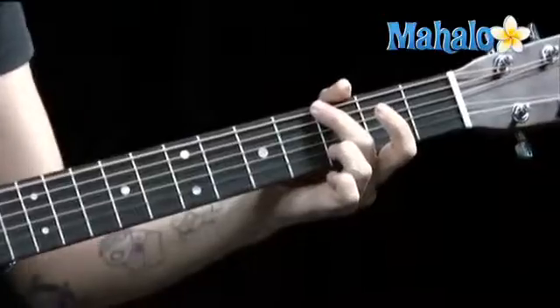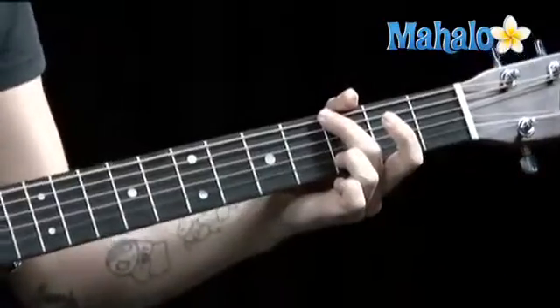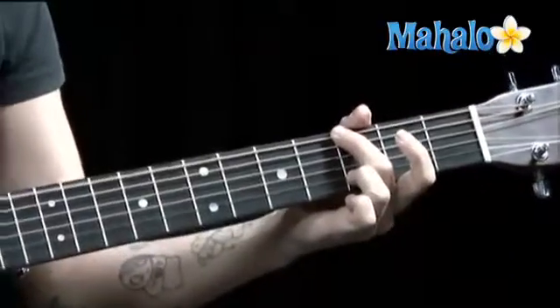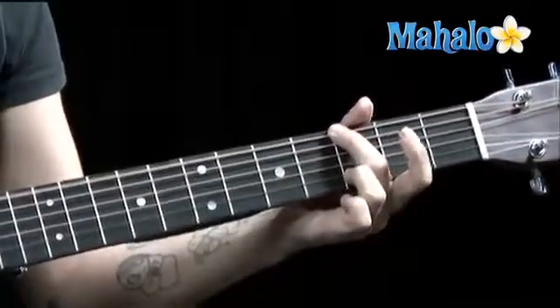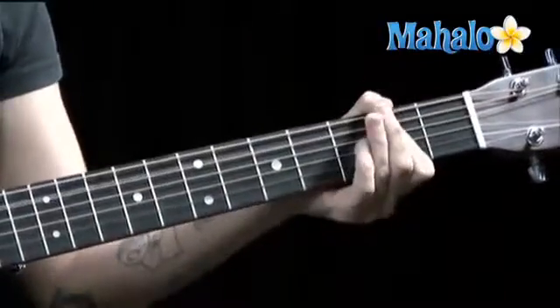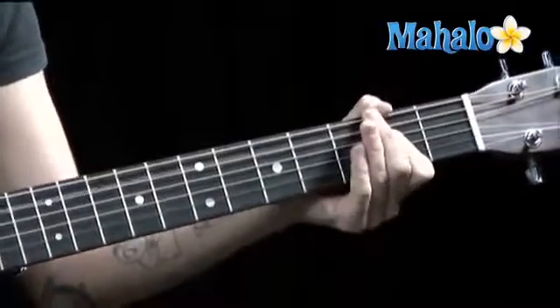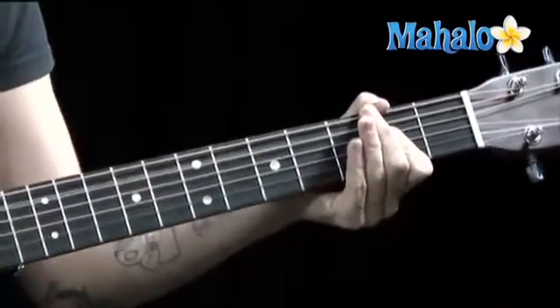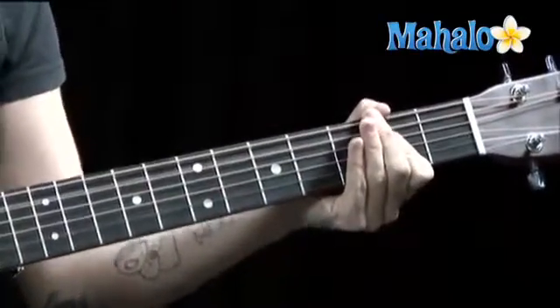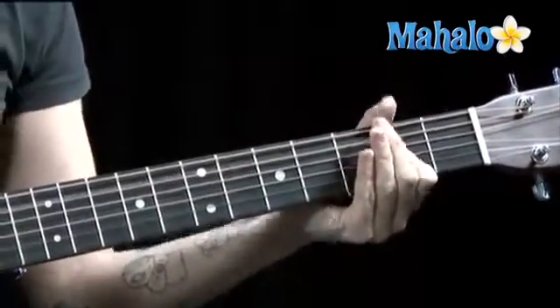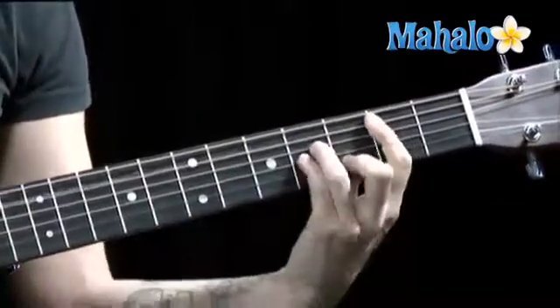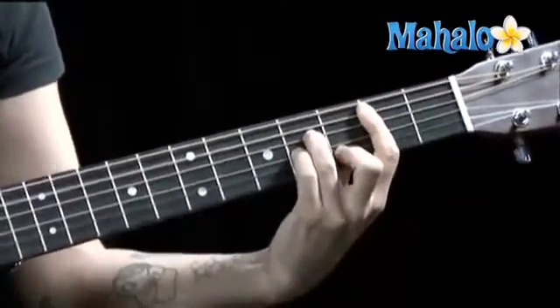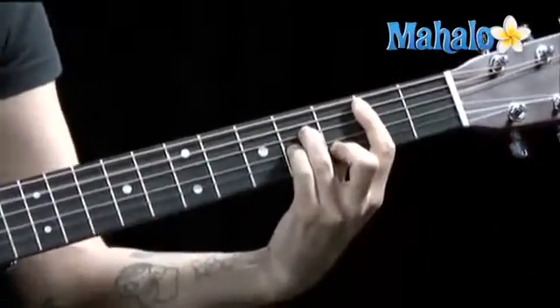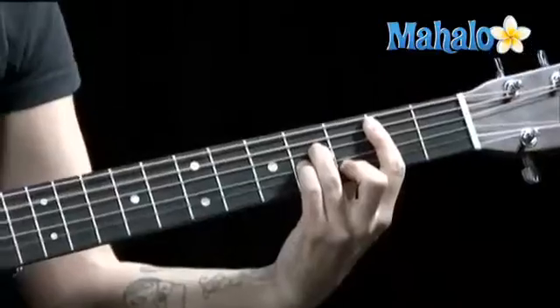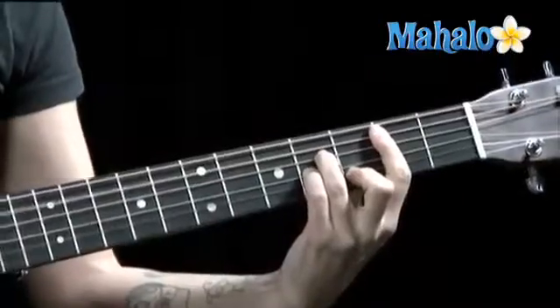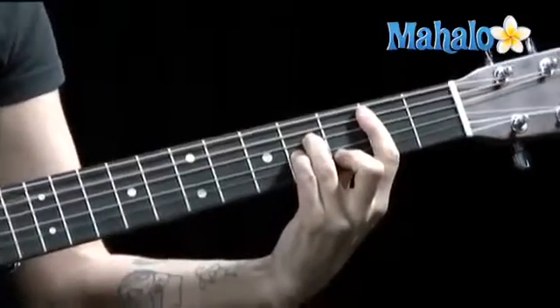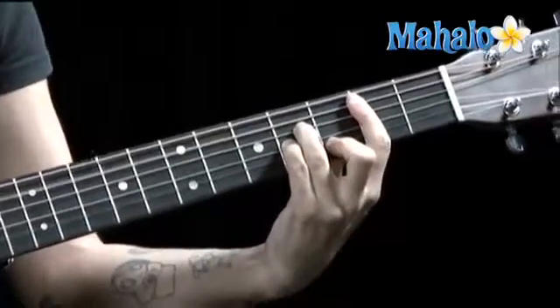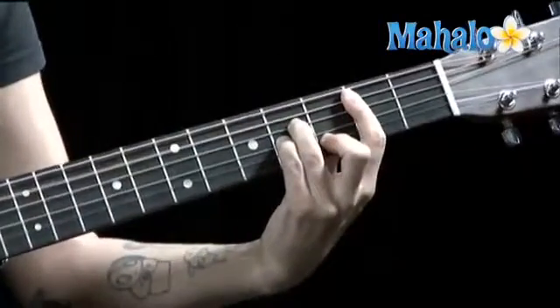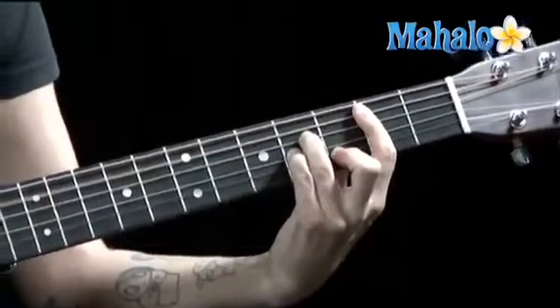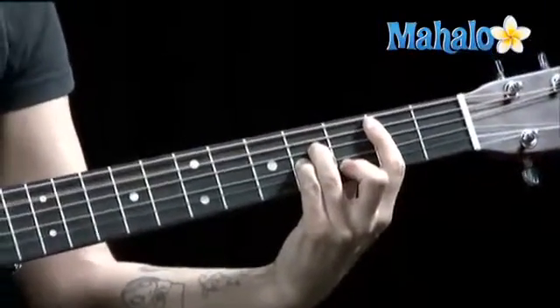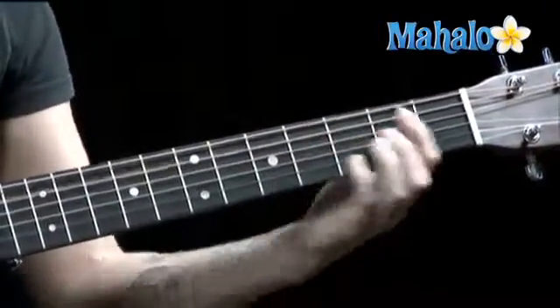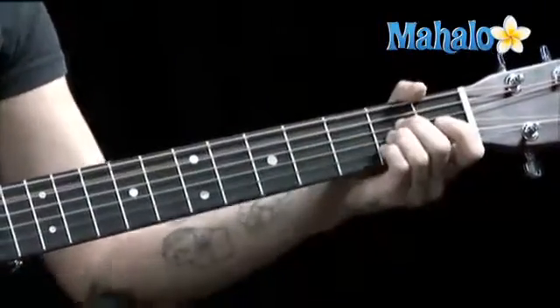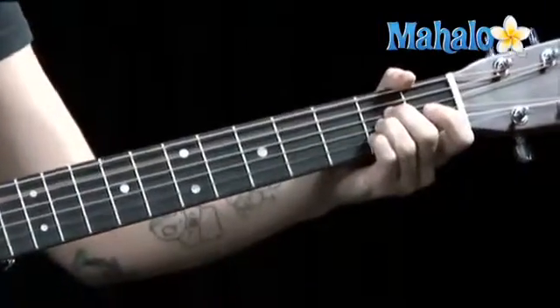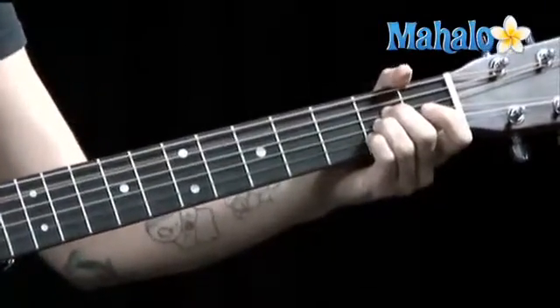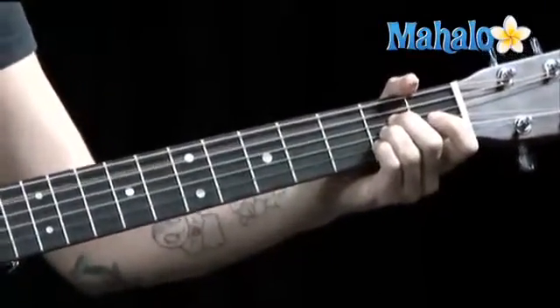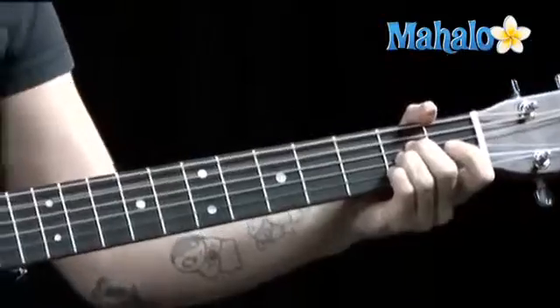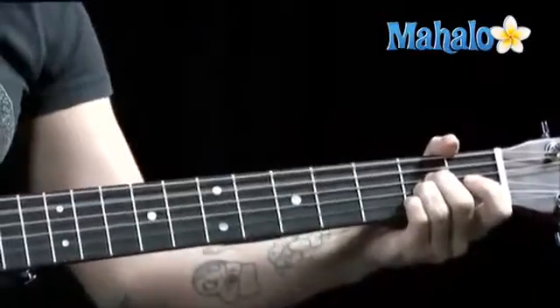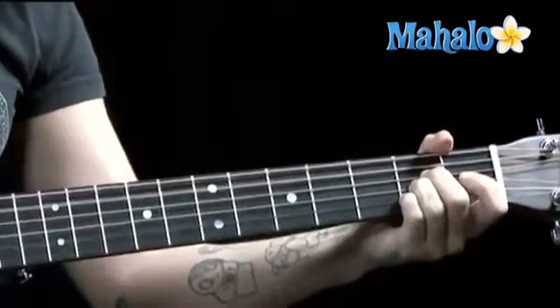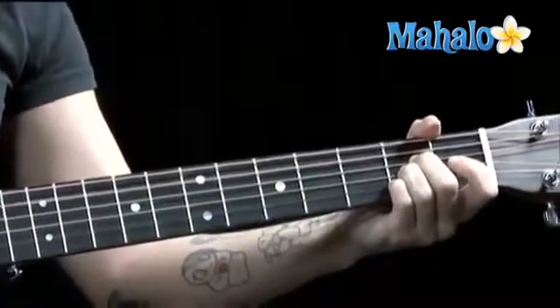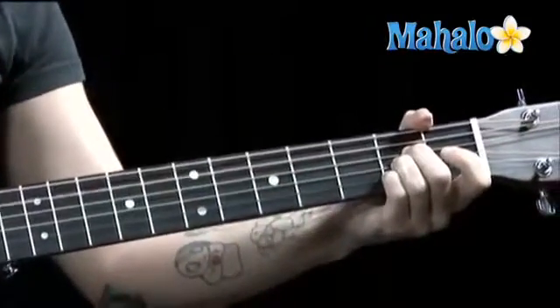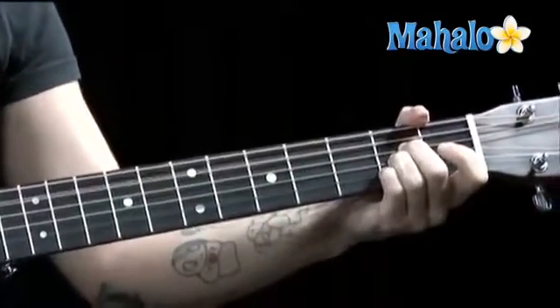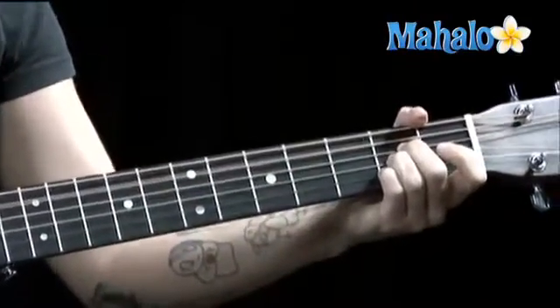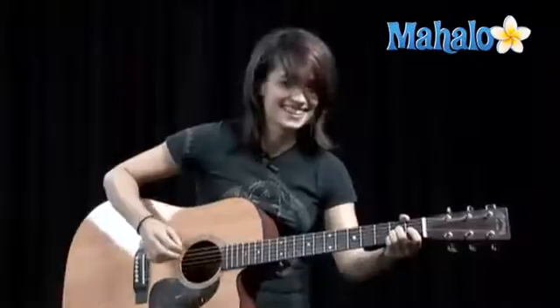G, A, B minor. Hang out on B minor. One, two, three, and go to A. Pick that first string.